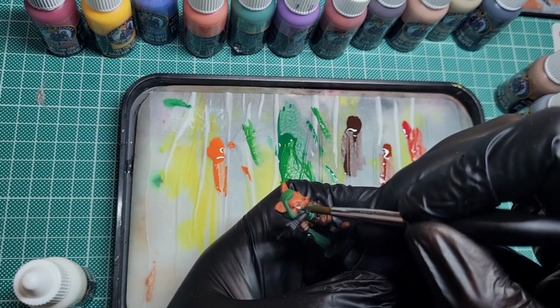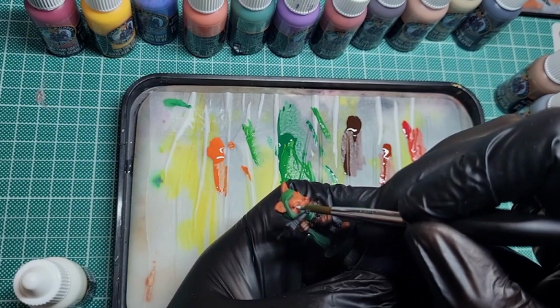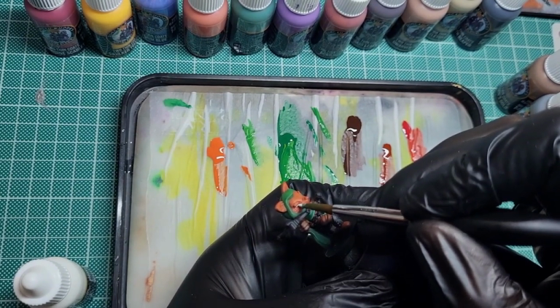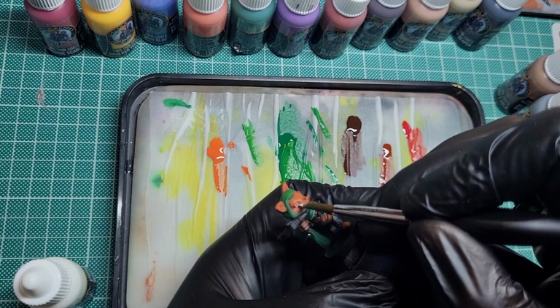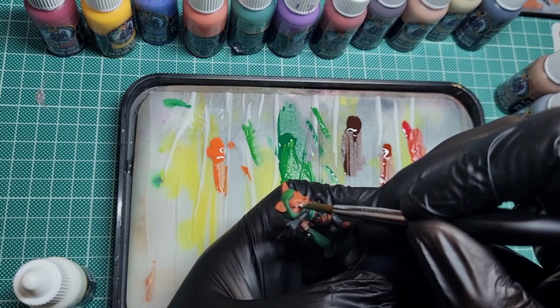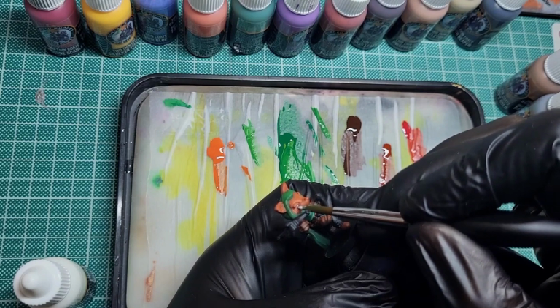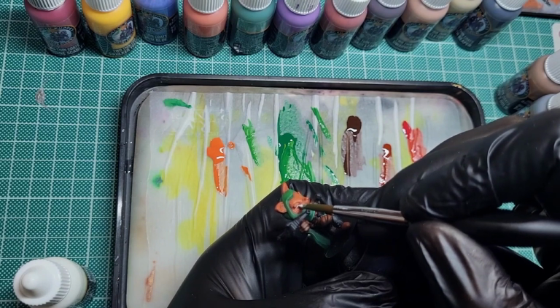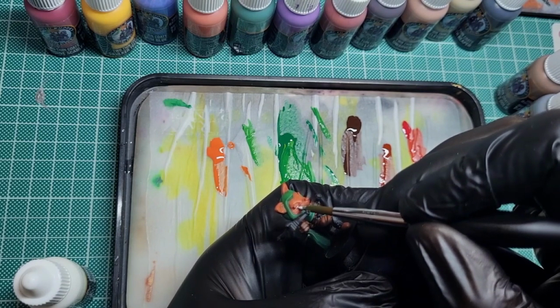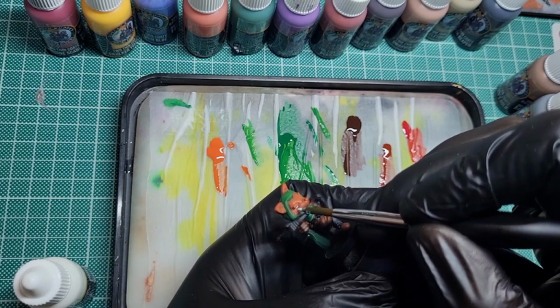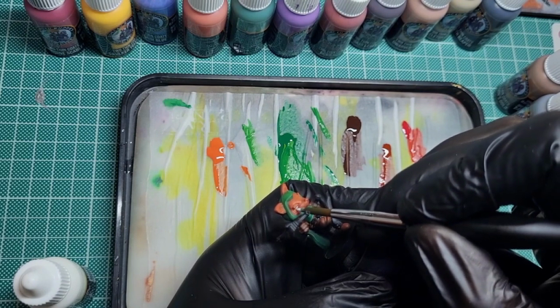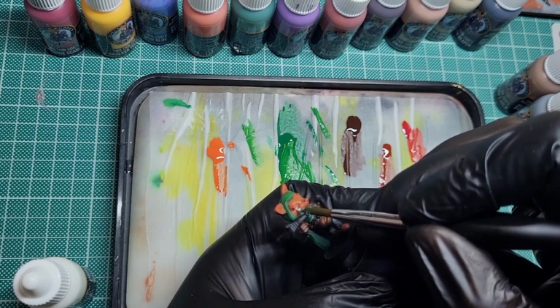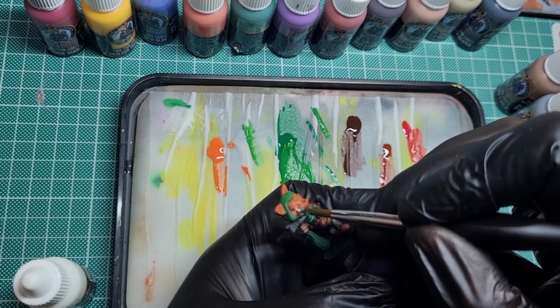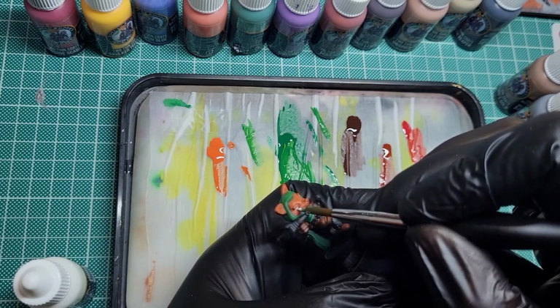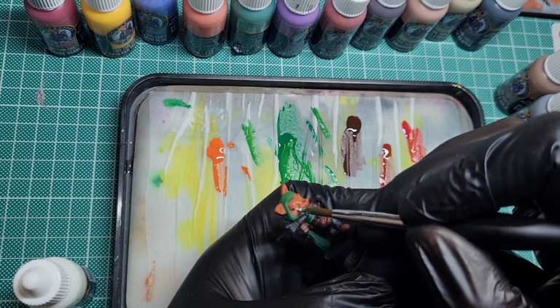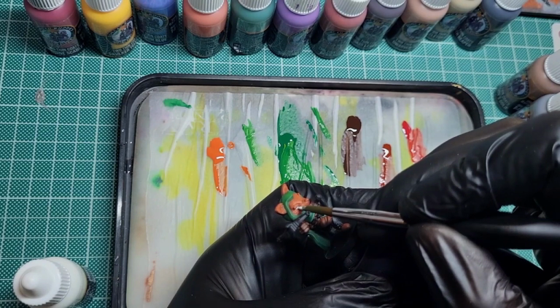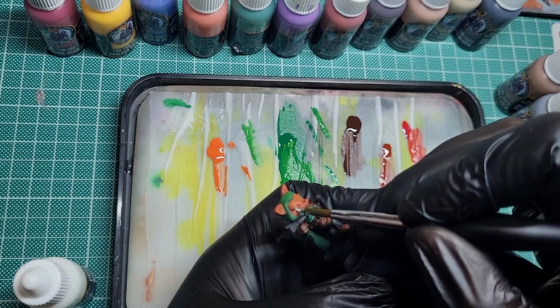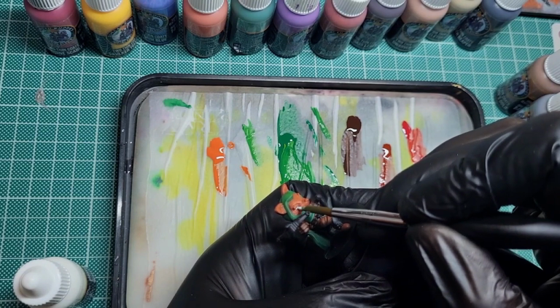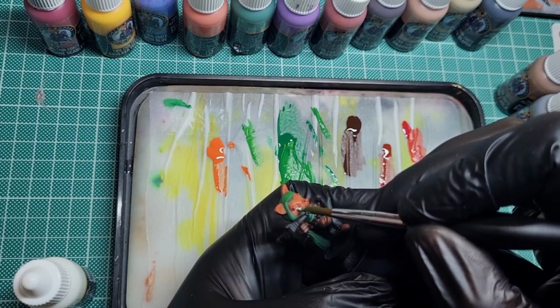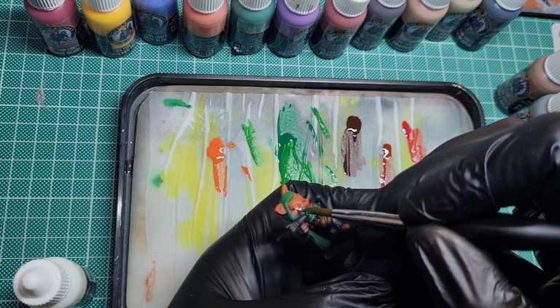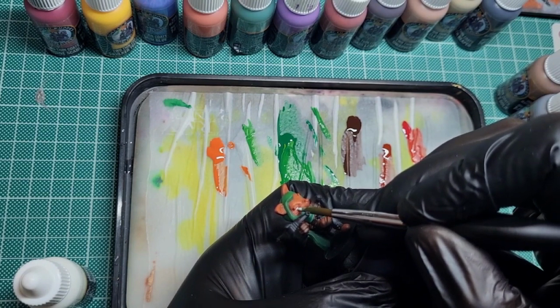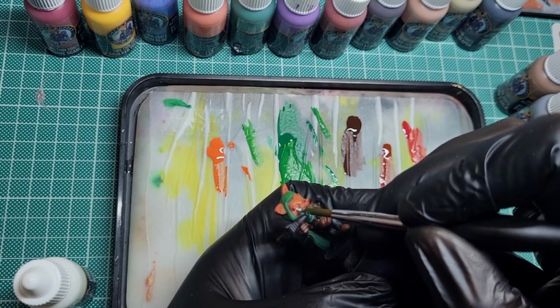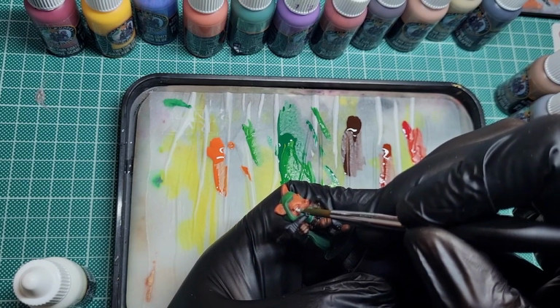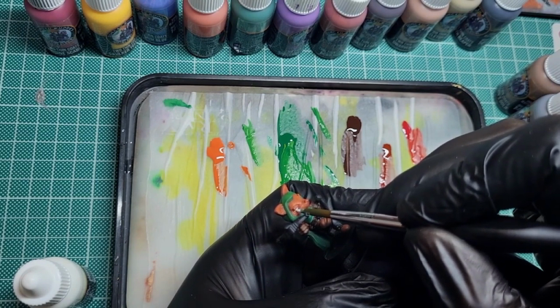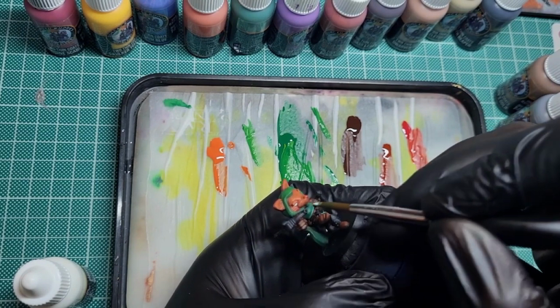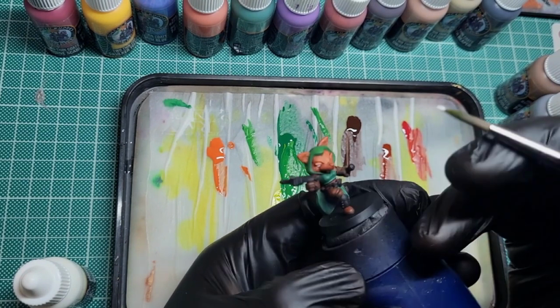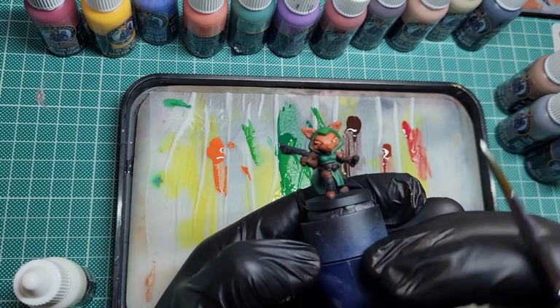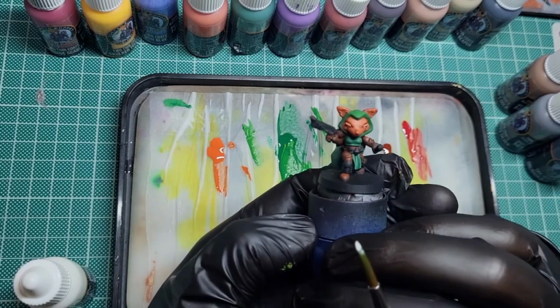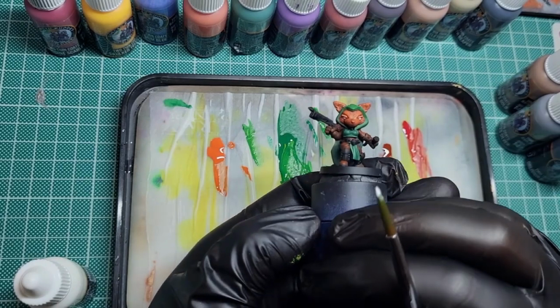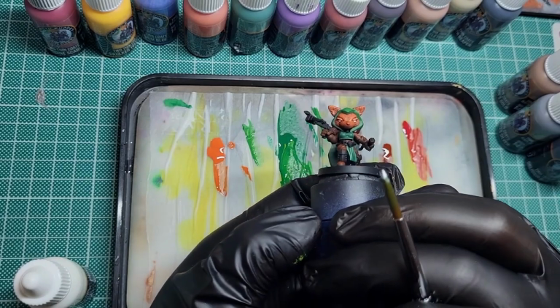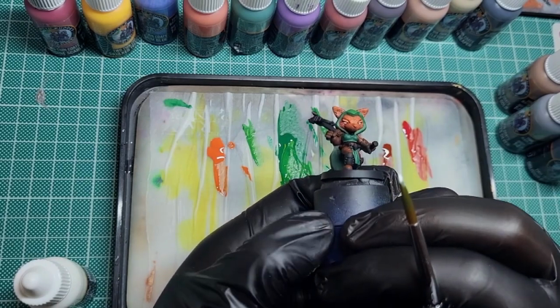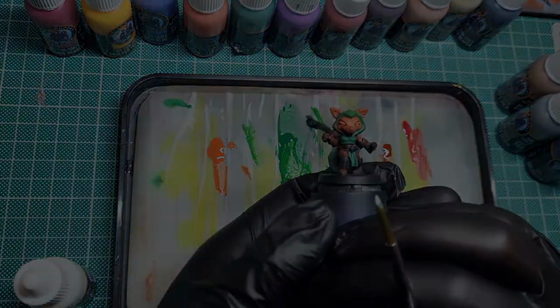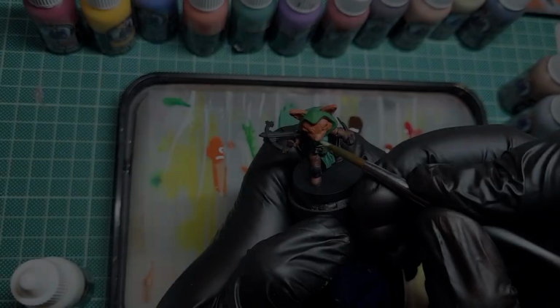So with the white, bracing your arms on the table and holding your breath as you do them - should be absolutely no problem. You've got quite big eyes and quite big details on these minis compared to a lot of others, so it's nice and easy really.